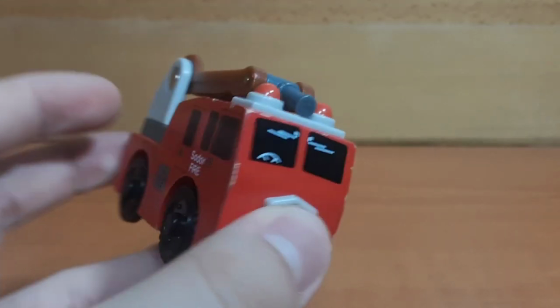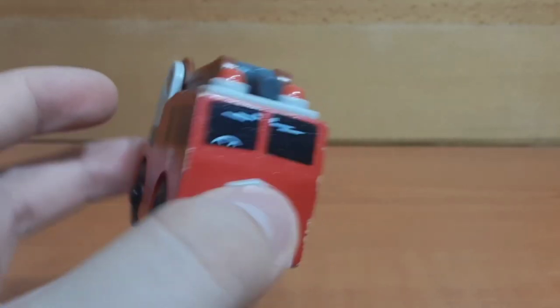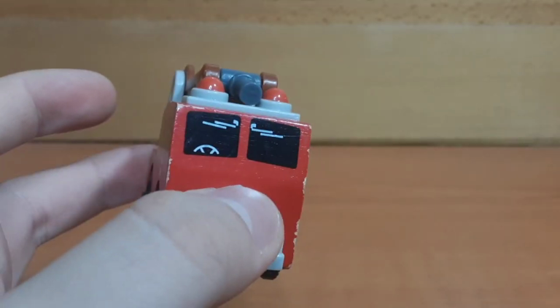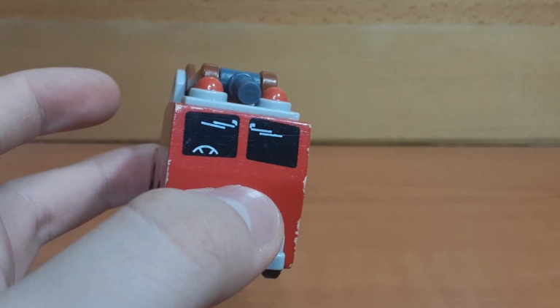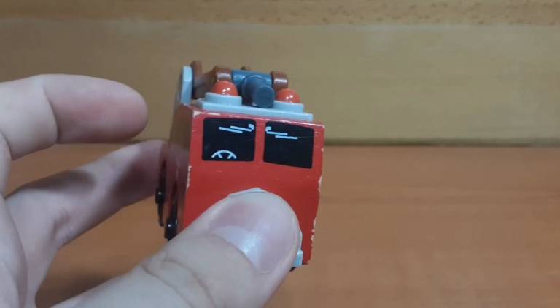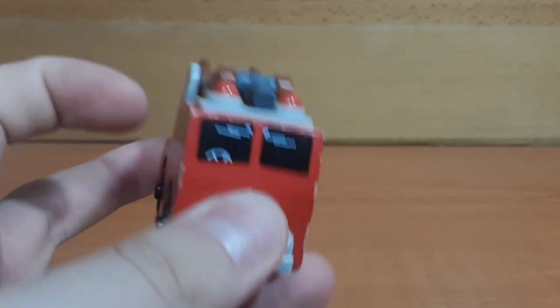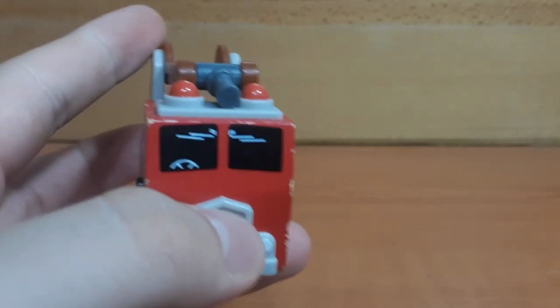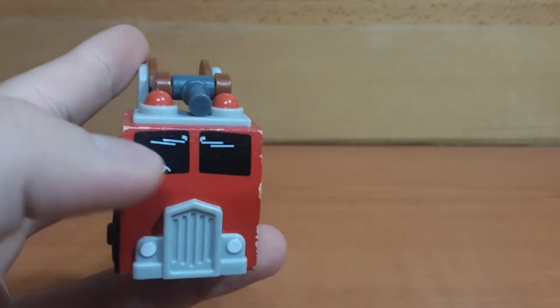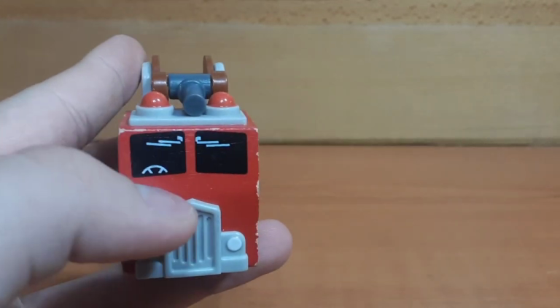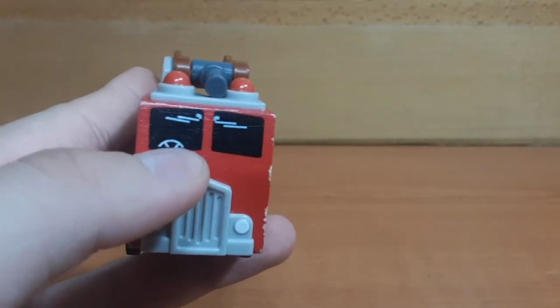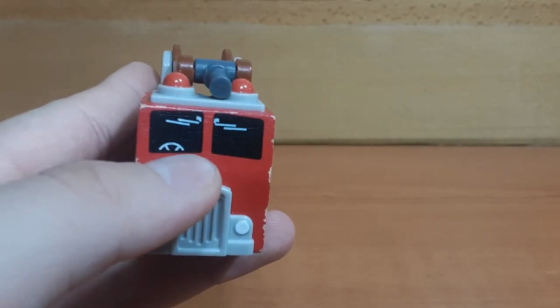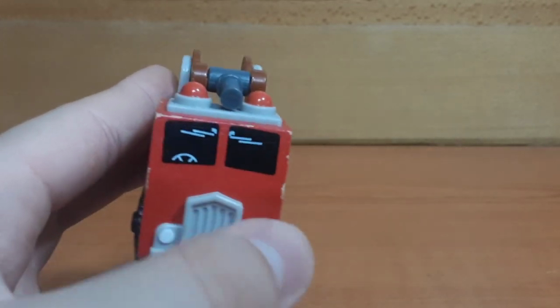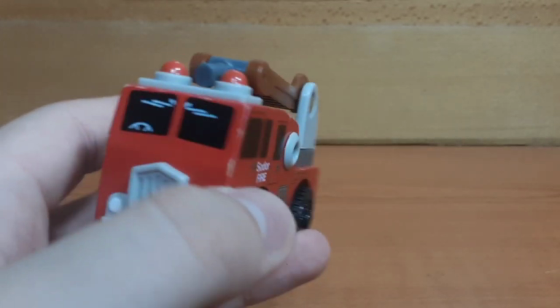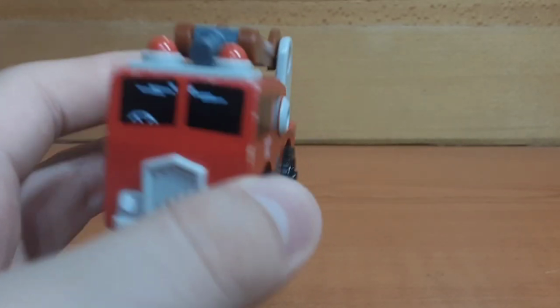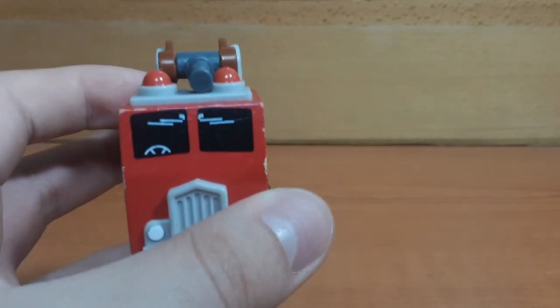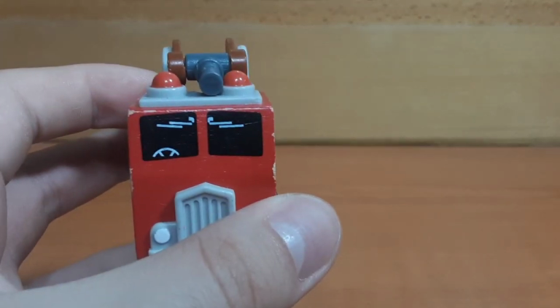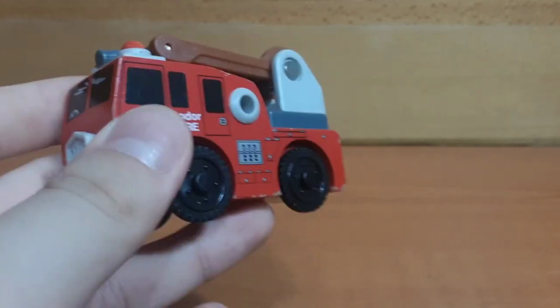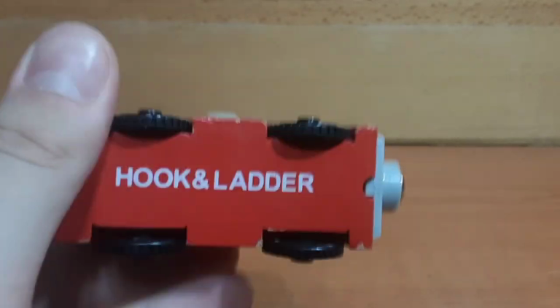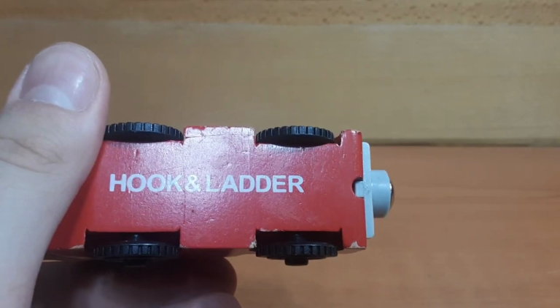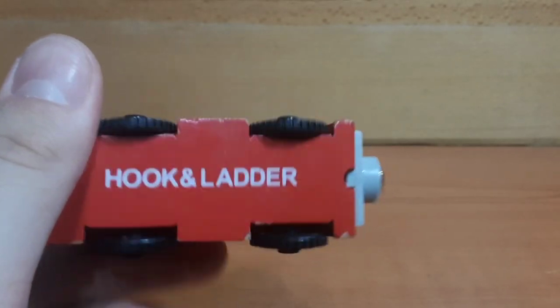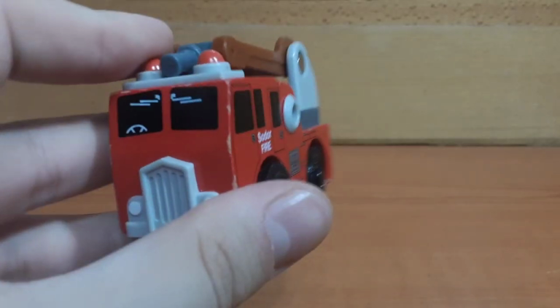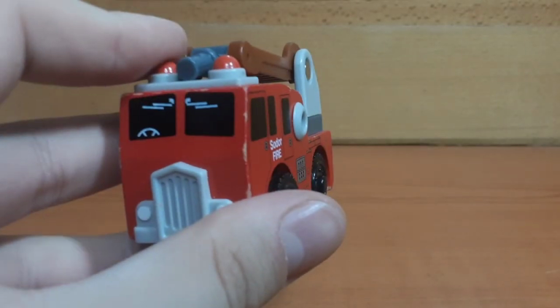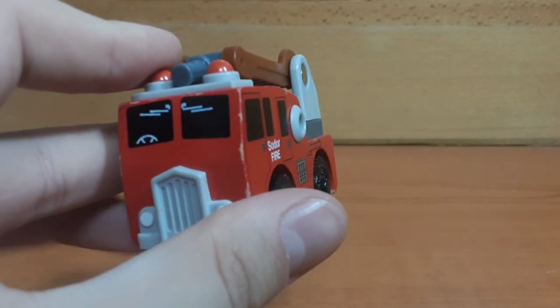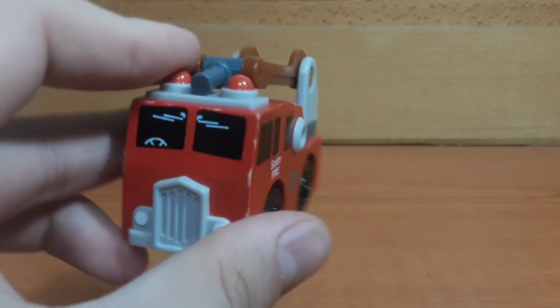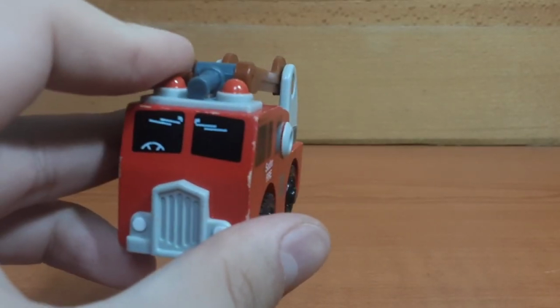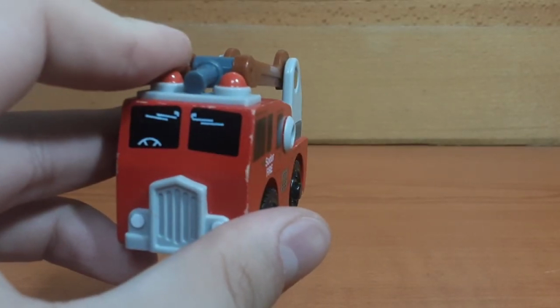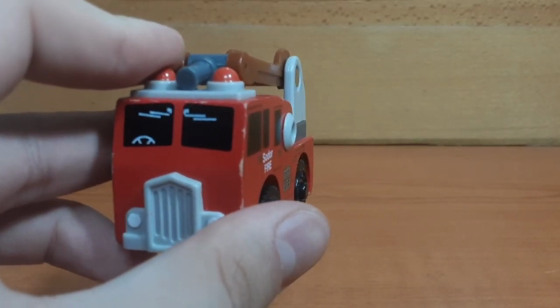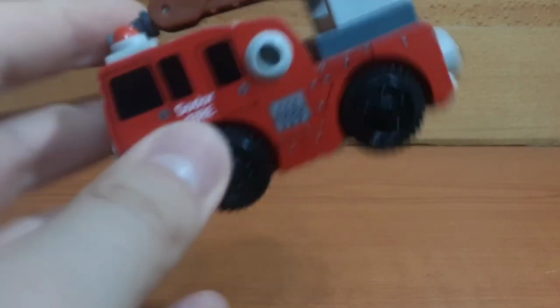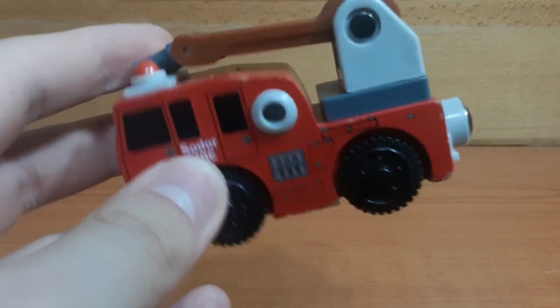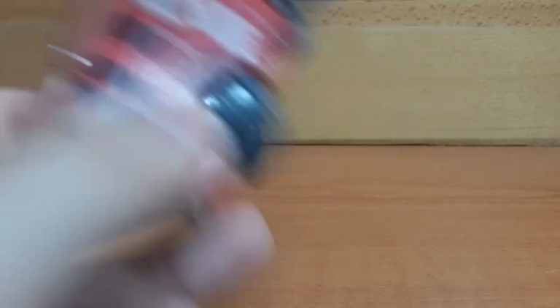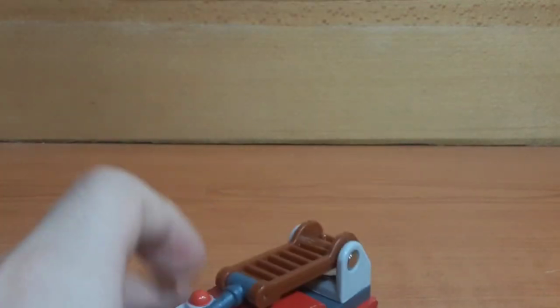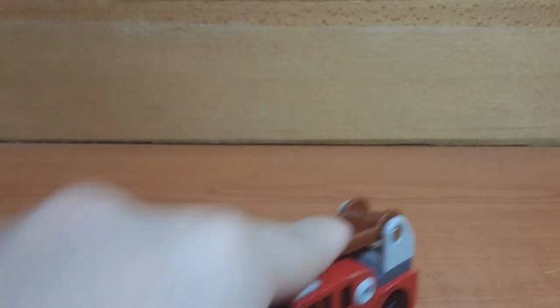In most vehicles the windshield wiper is on the bottom of the windshield, not on the top. I don't know if that's accurate, but maybe it's some kind of error on my model.